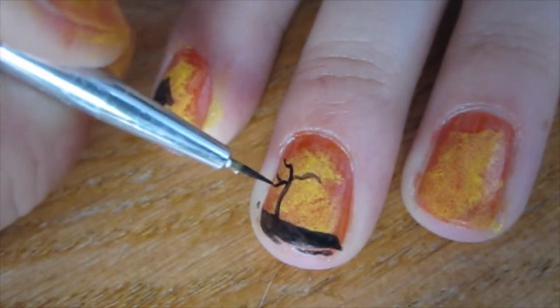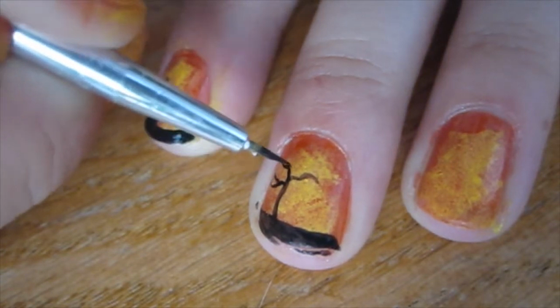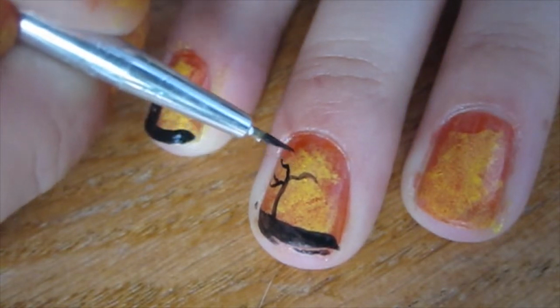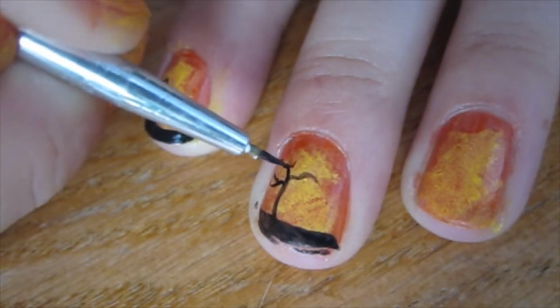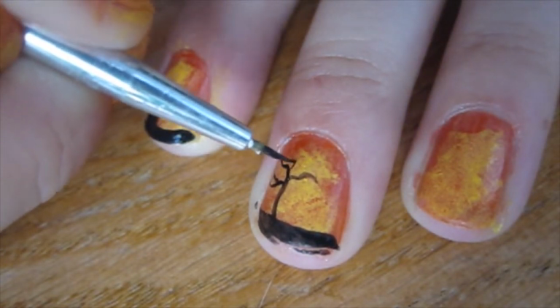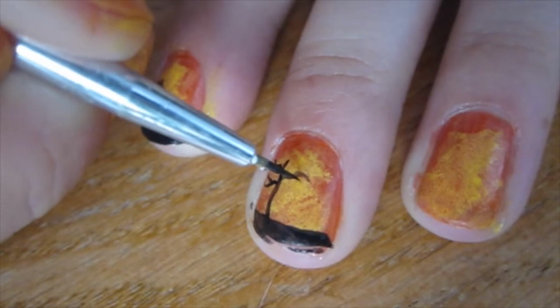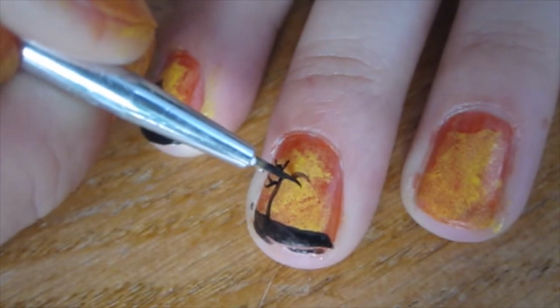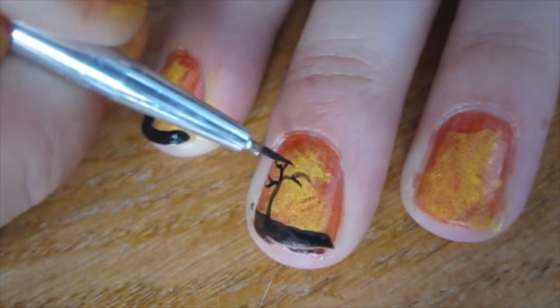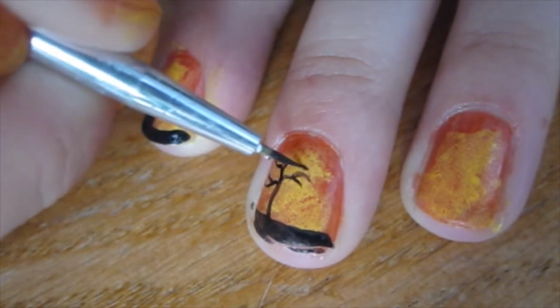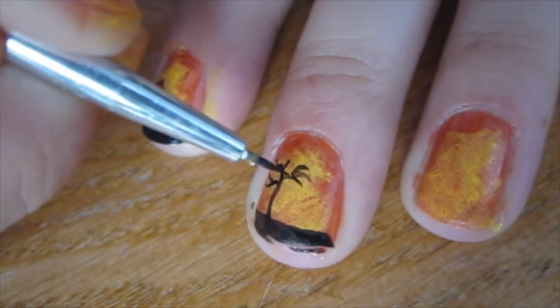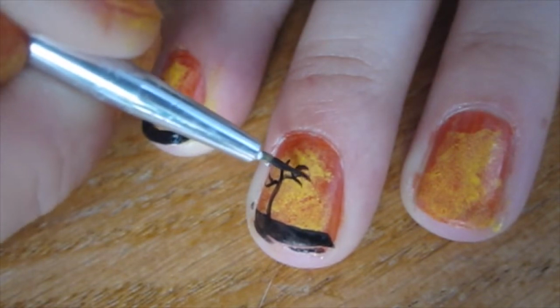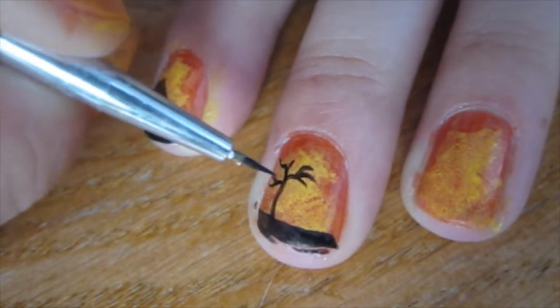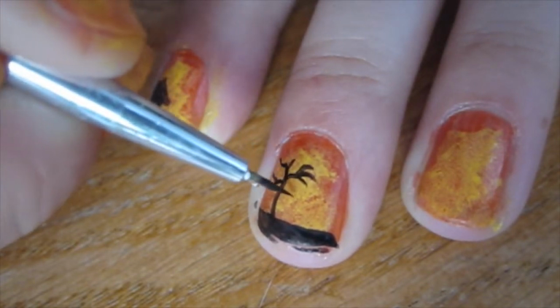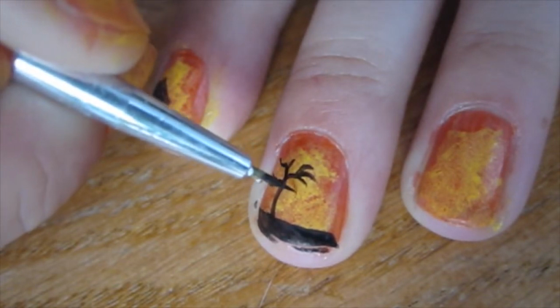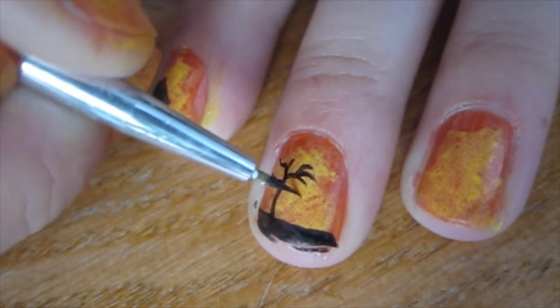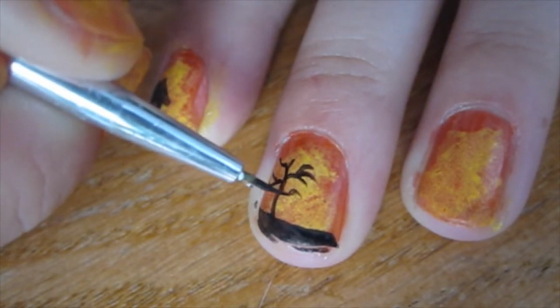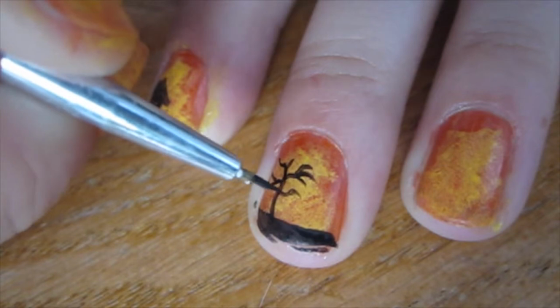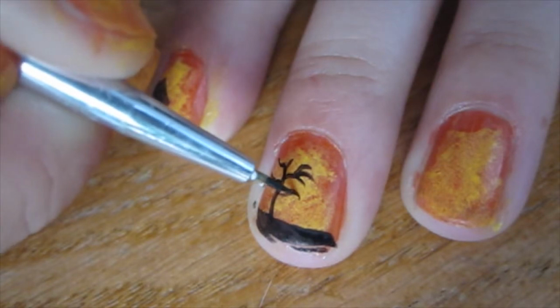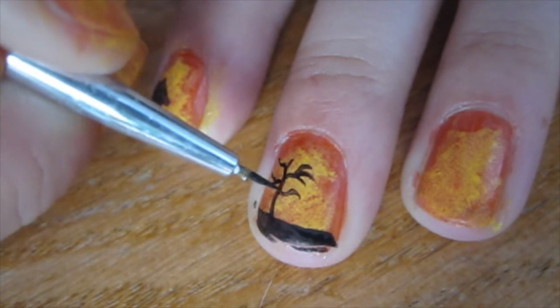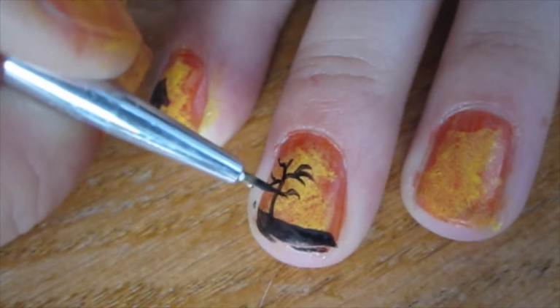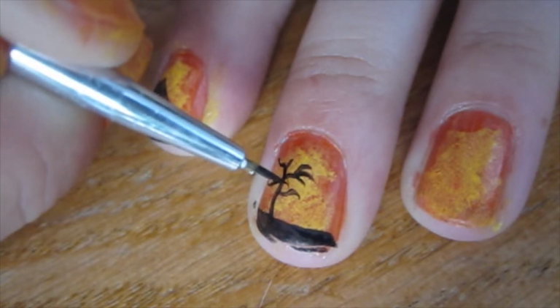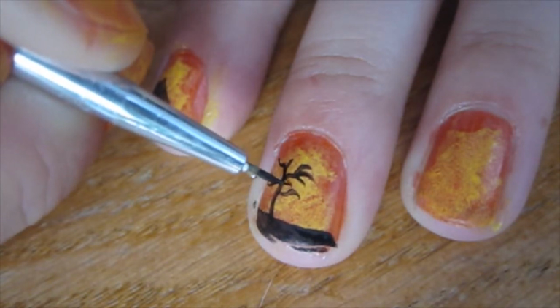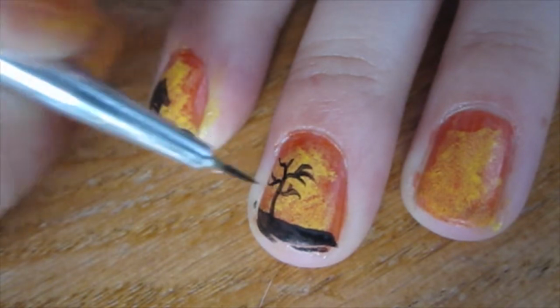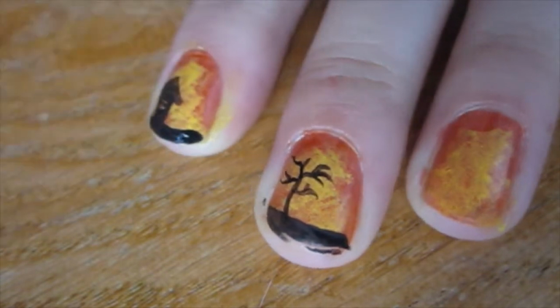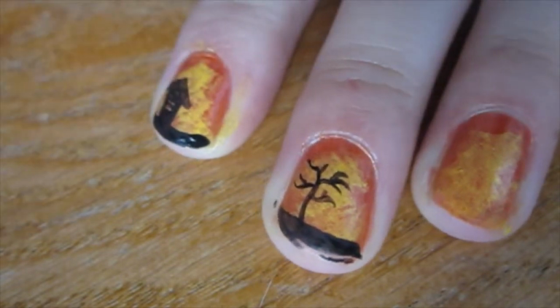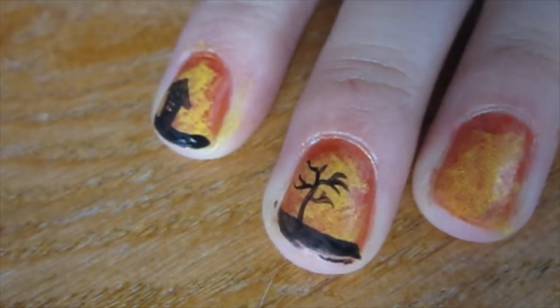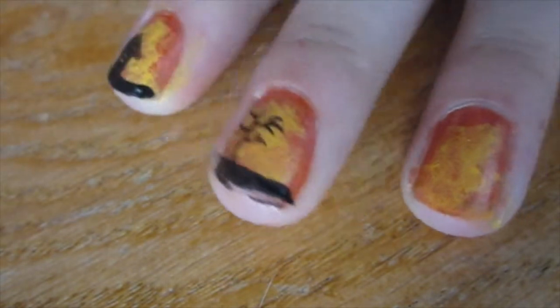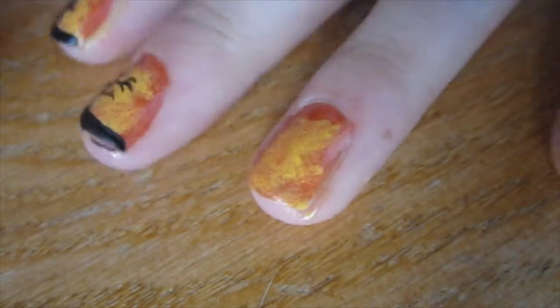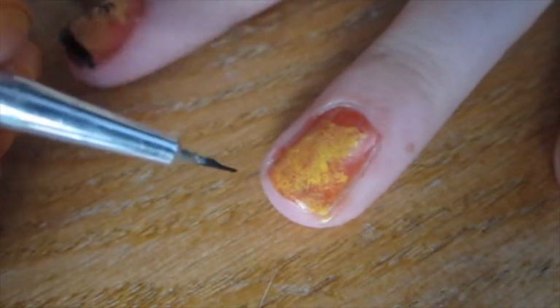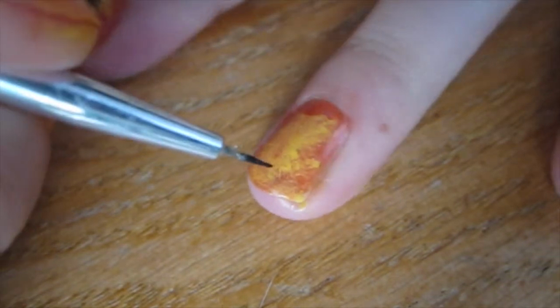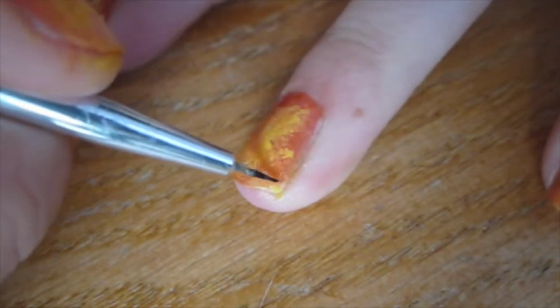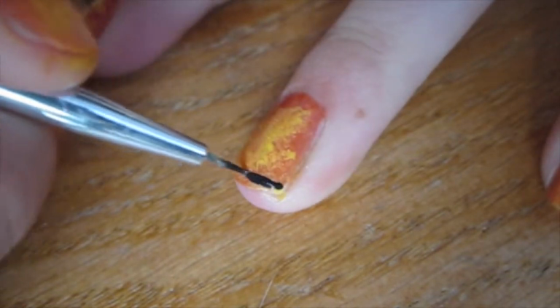It doesn't have to be perfect looking at first. To be honest, I'm using acrylic paint, so it doesn't go on very opaque. I'm going to go over all of that later just to darken it and fix everything that didn't go on opaque enough.